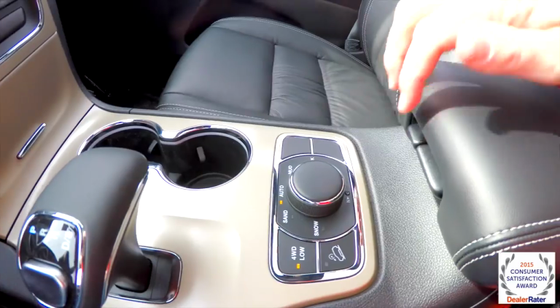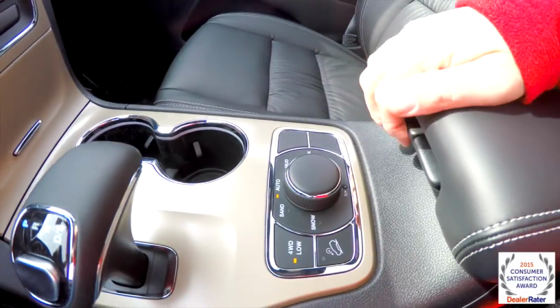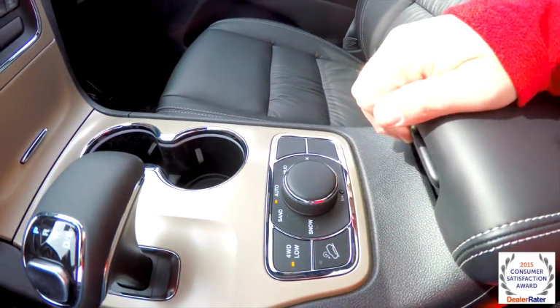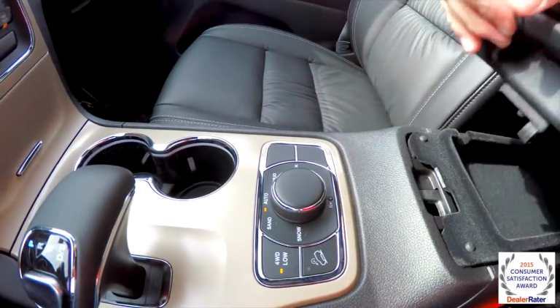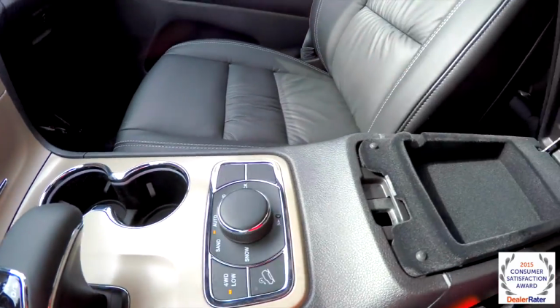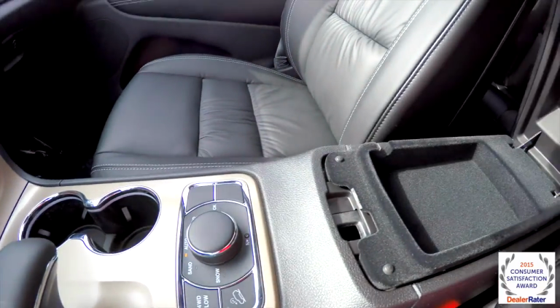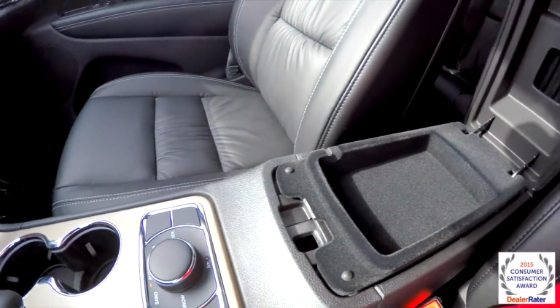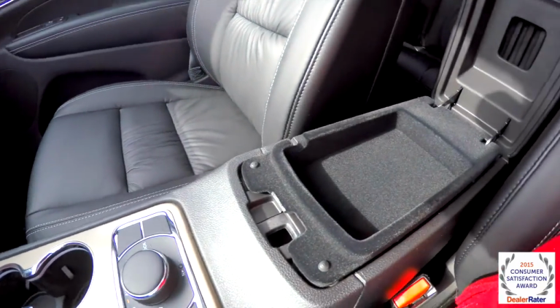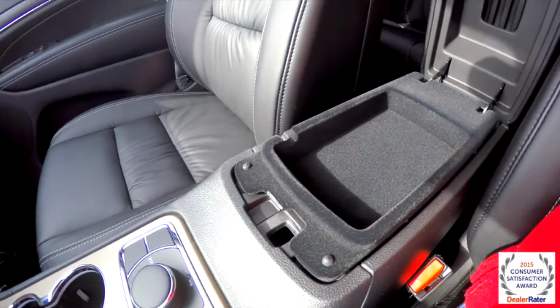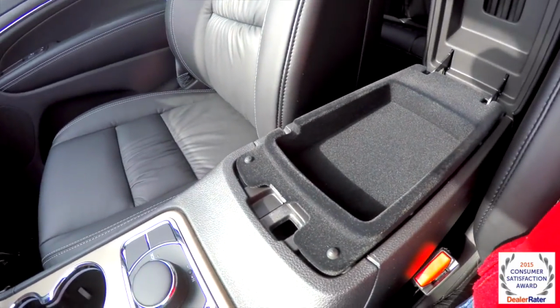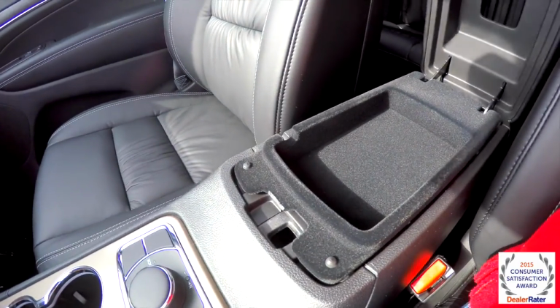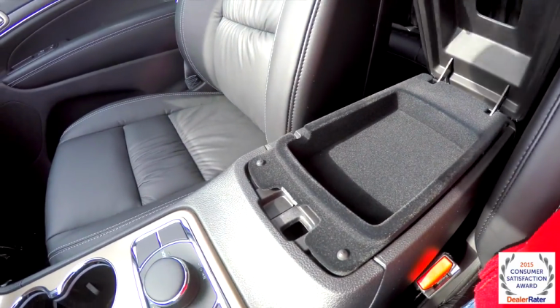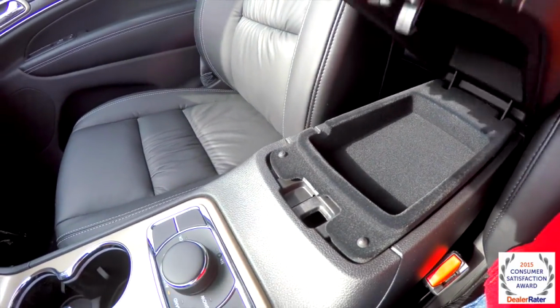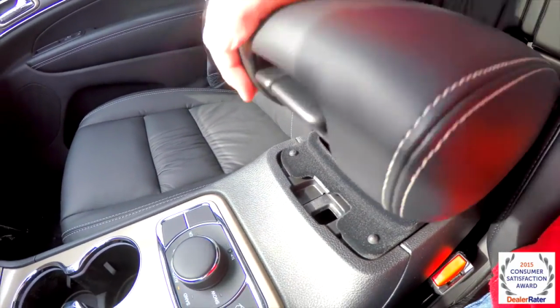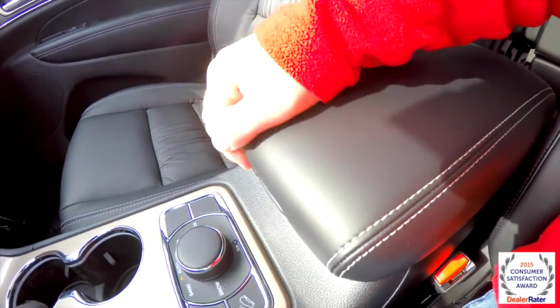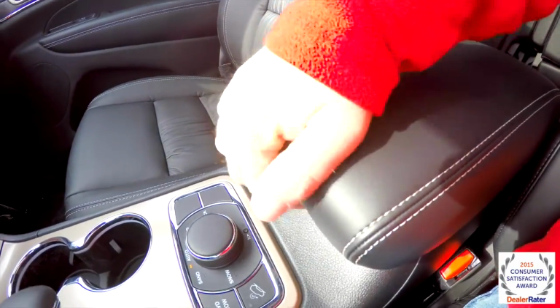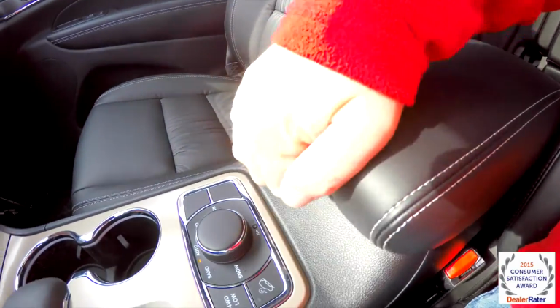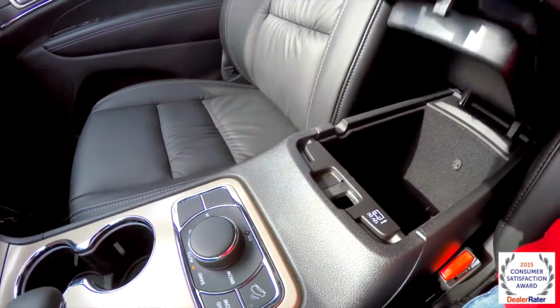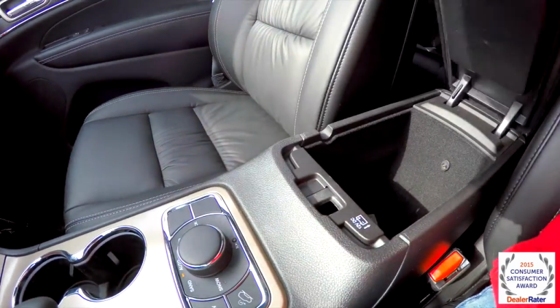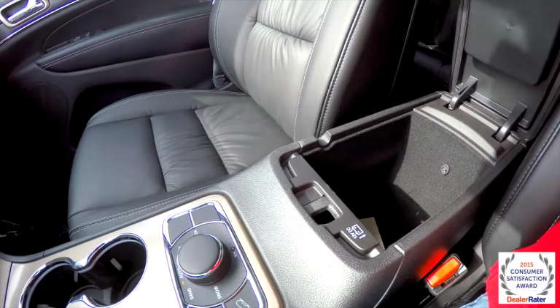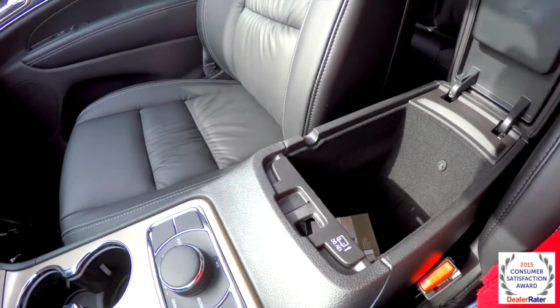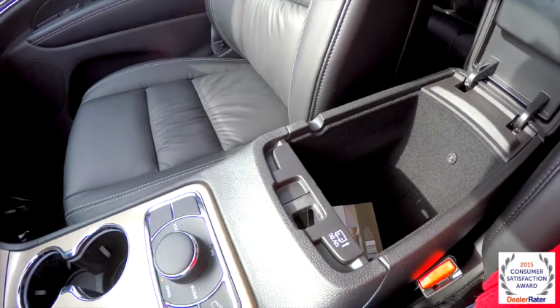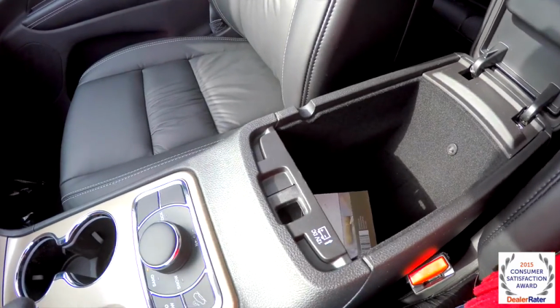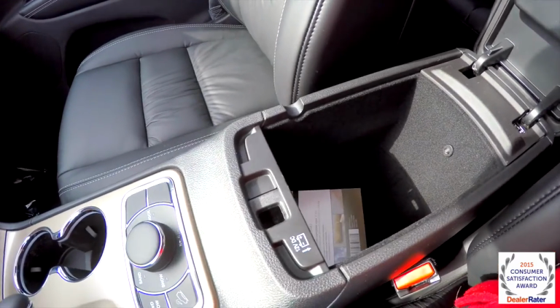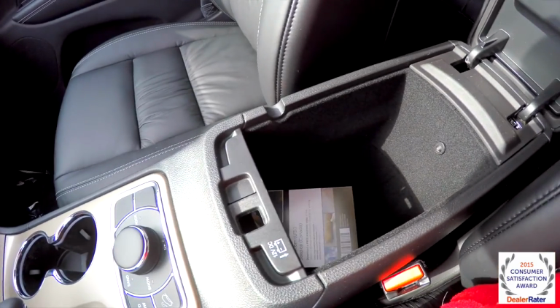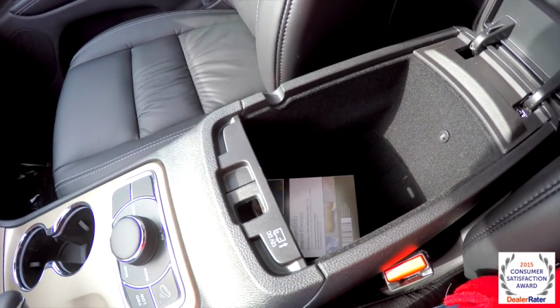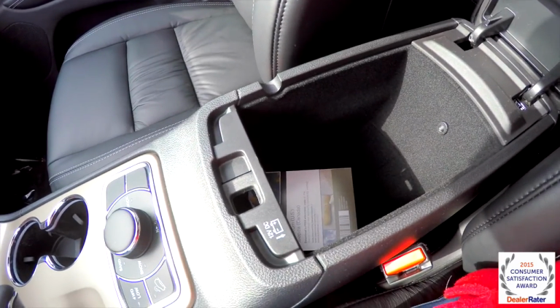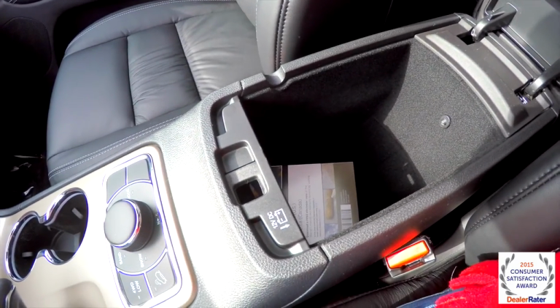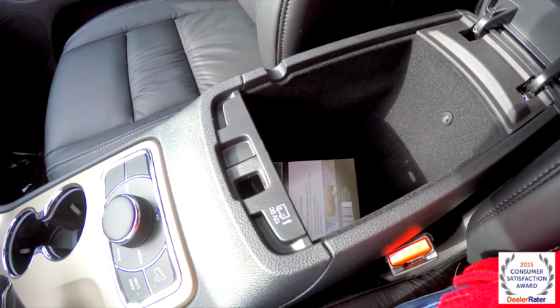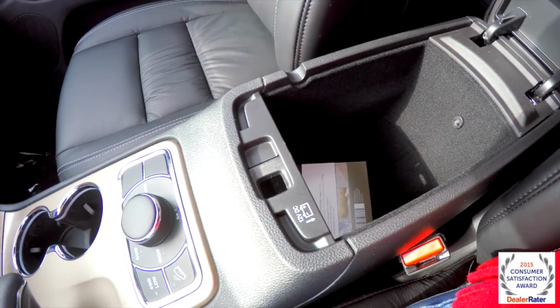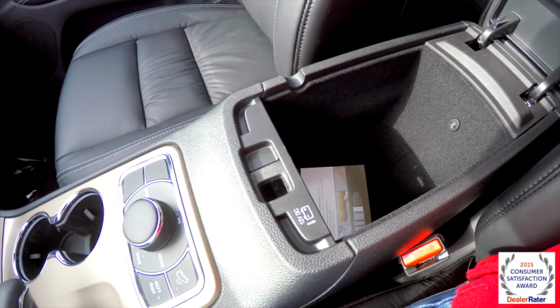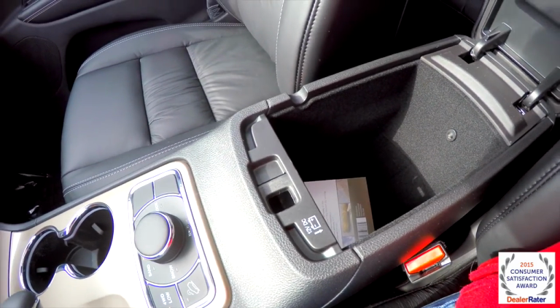Alright, you also have two-level storage in your center console. You have a 12 volt power point that is also illuminated.